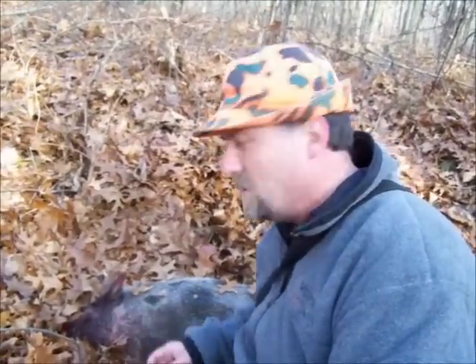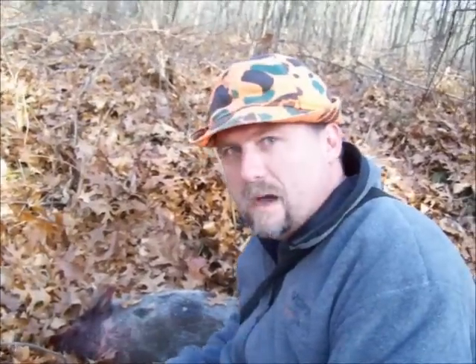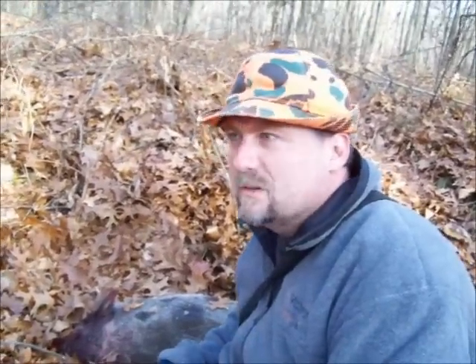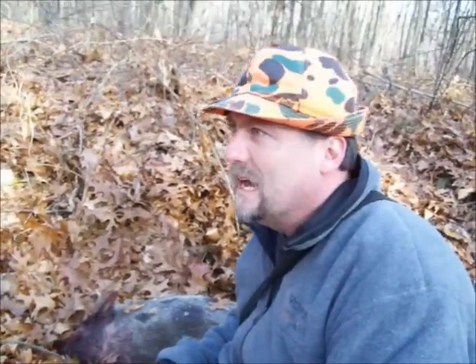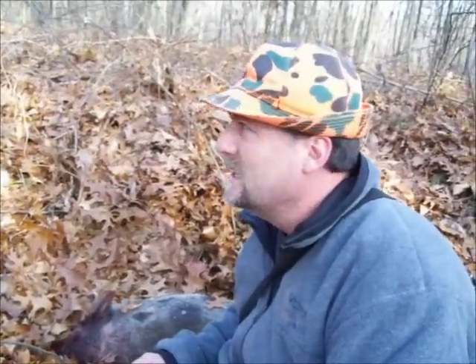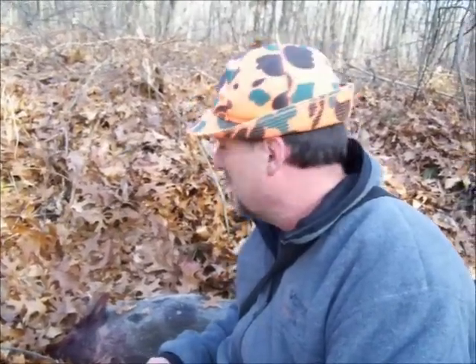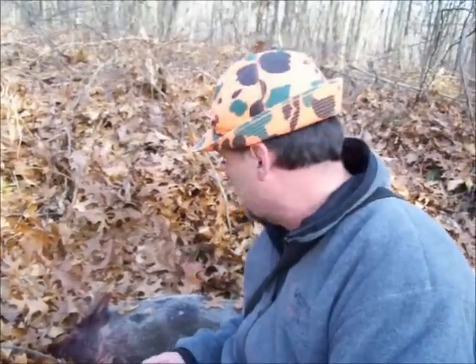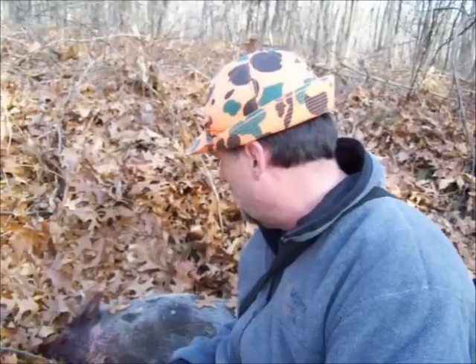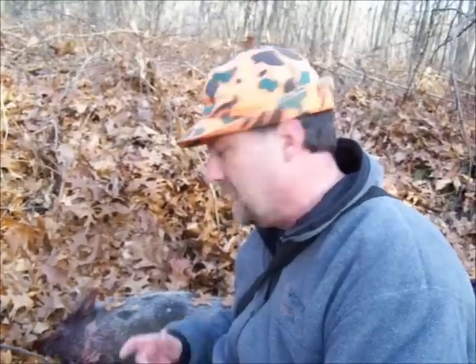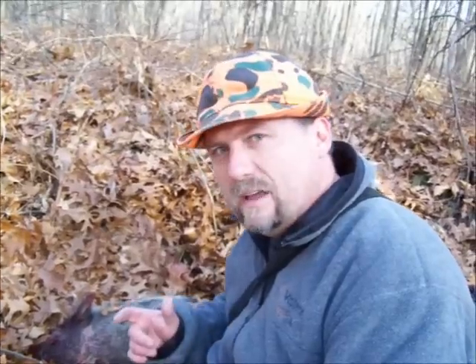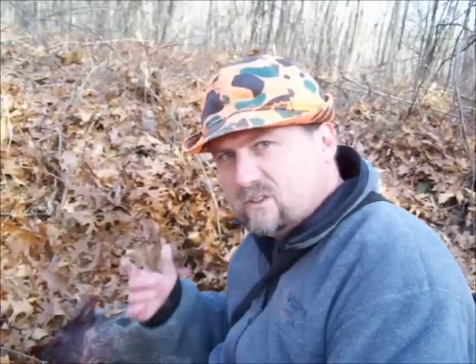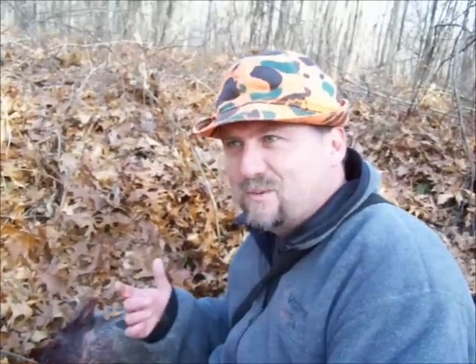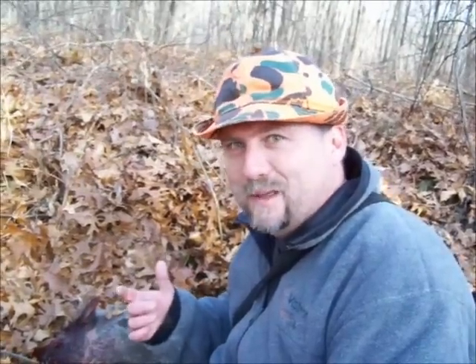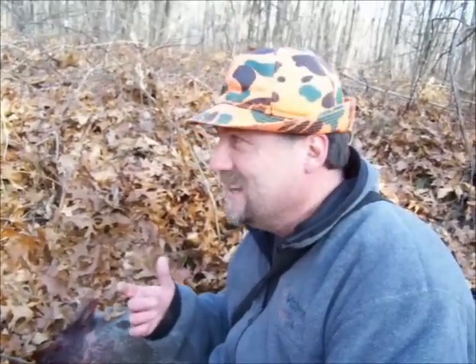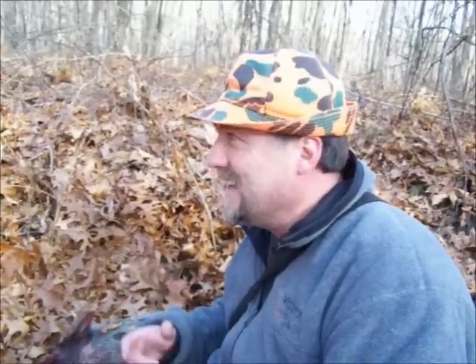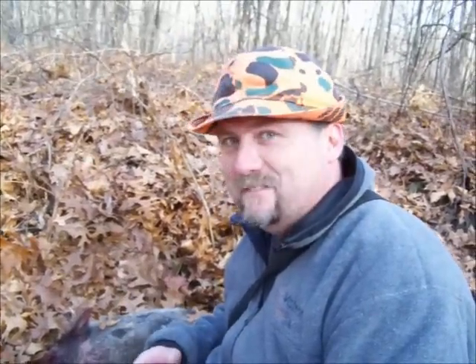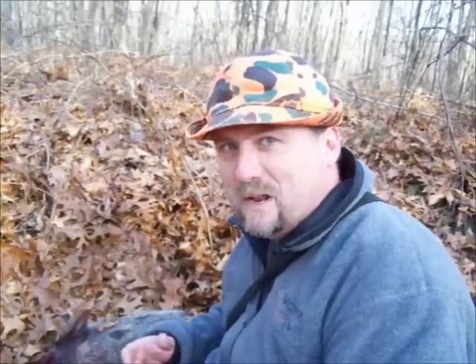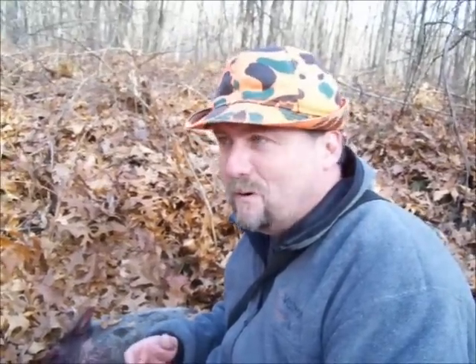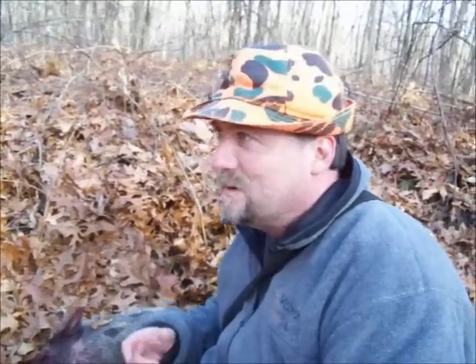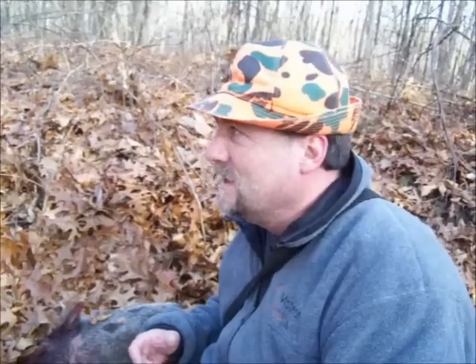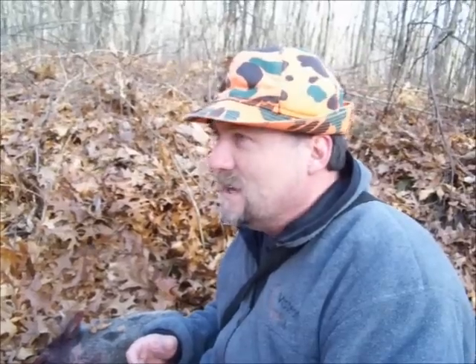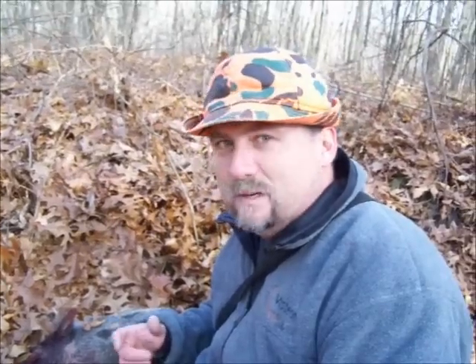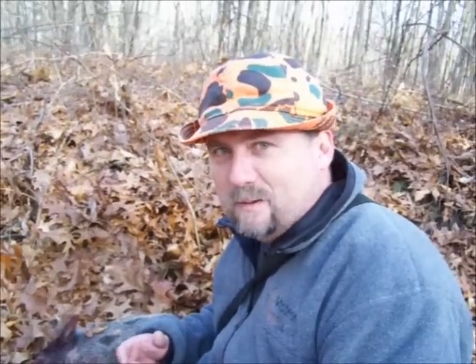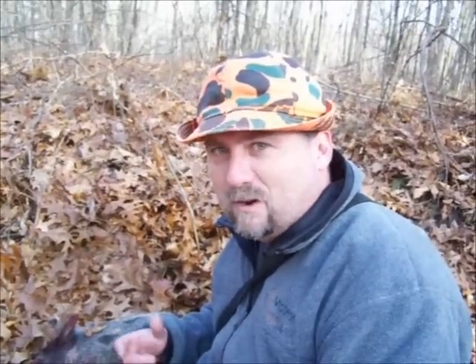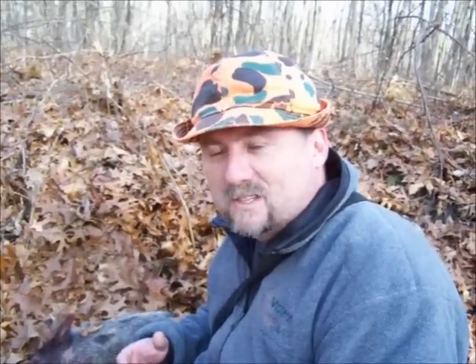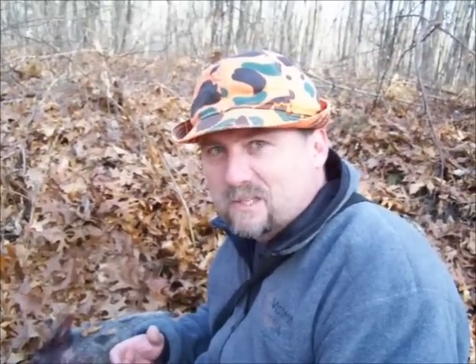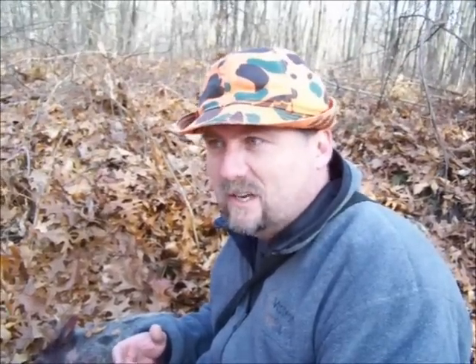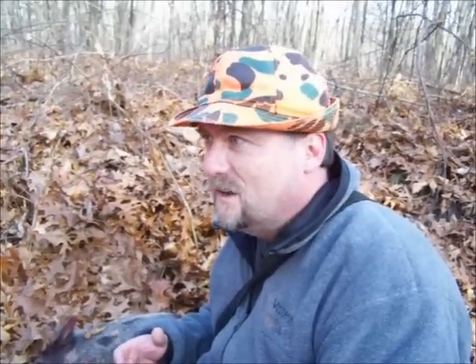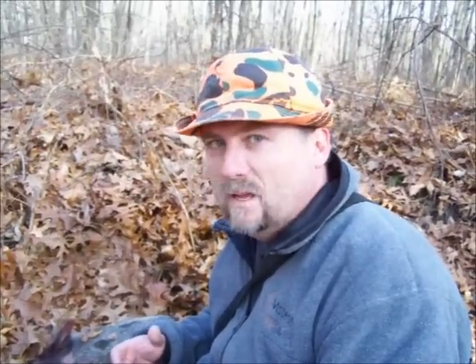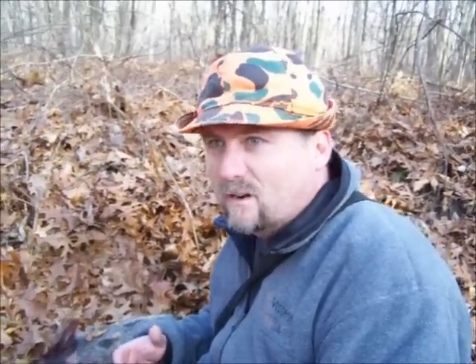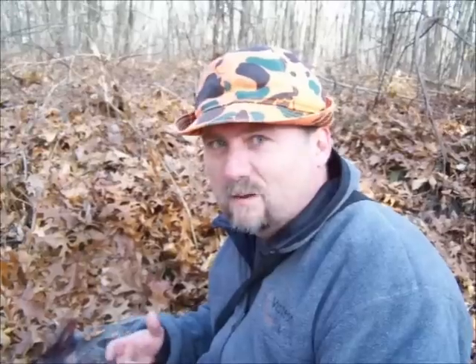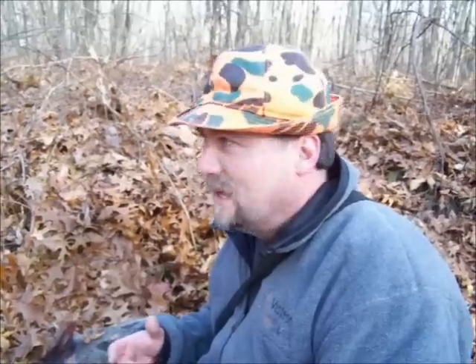Lowered the boom on him right between the eyes. So I'm going to go ahead and field dress this wild pig. I've never done it before, but I'm assuming it's got to be pretty close to the same as doing a deer or any other big game.